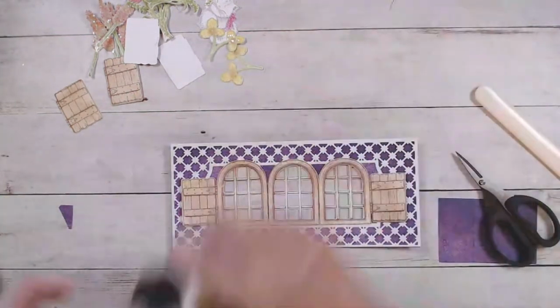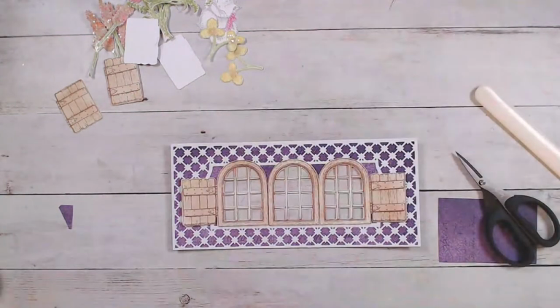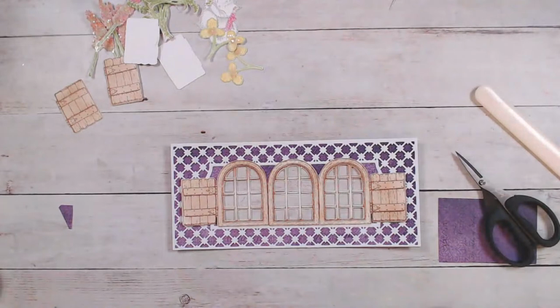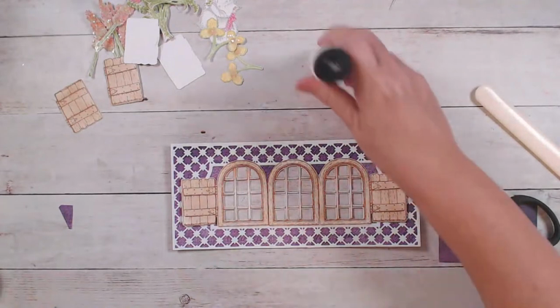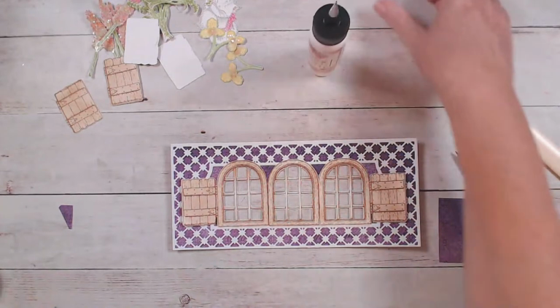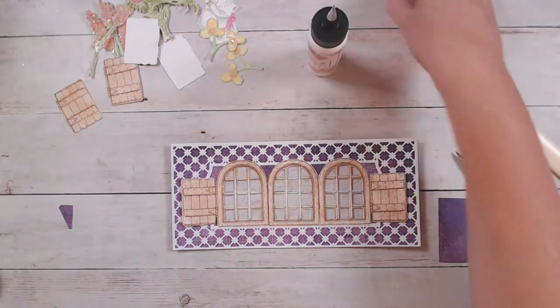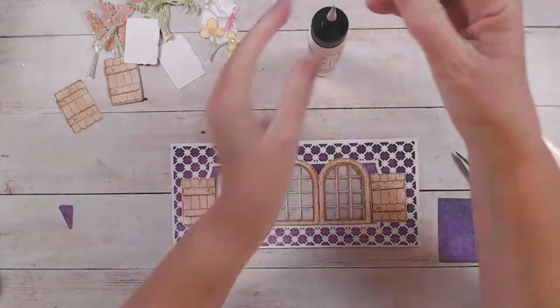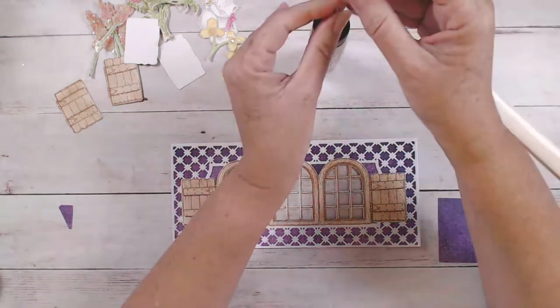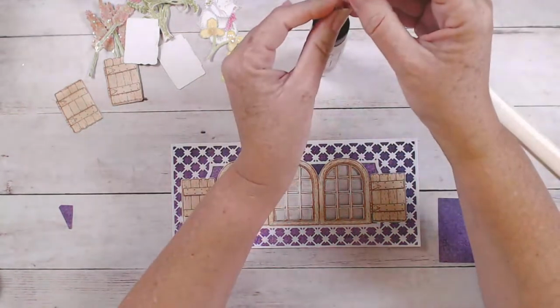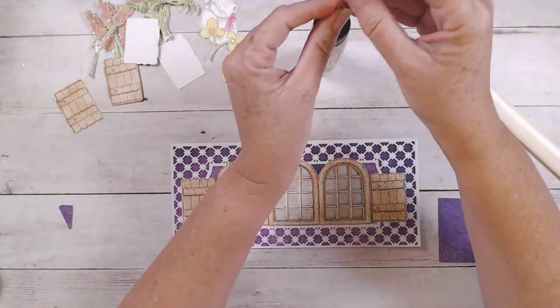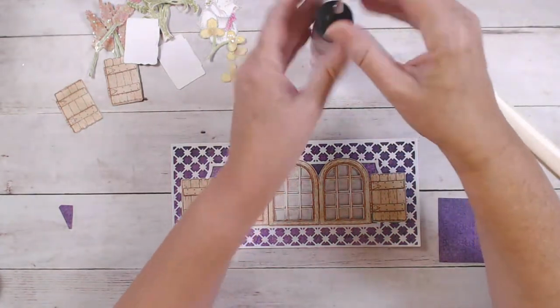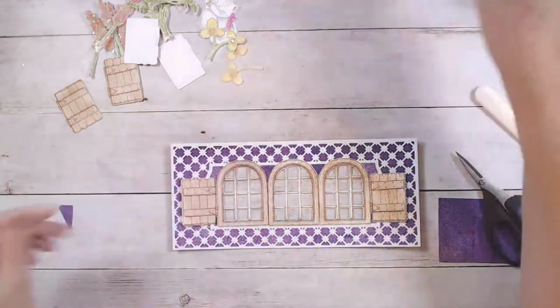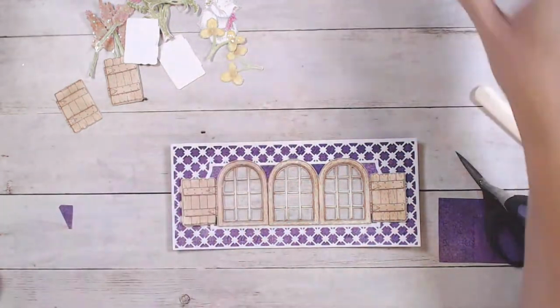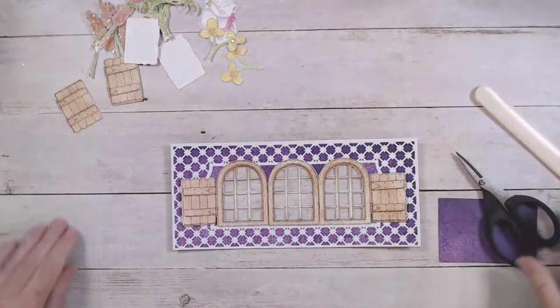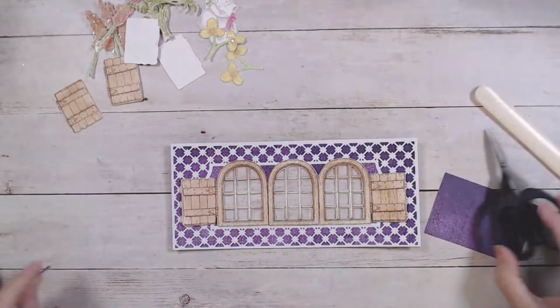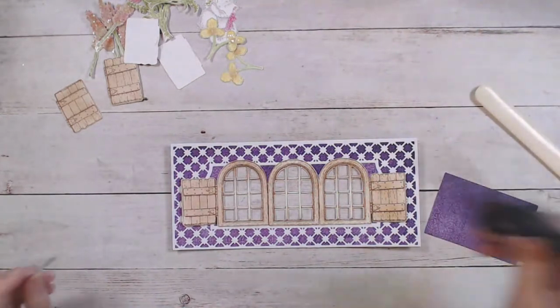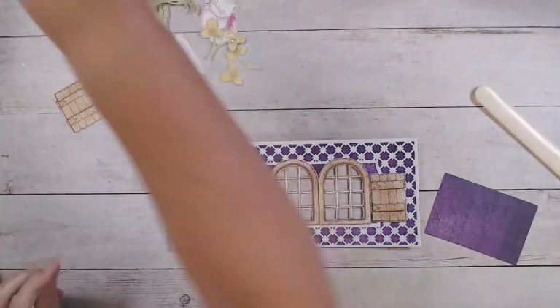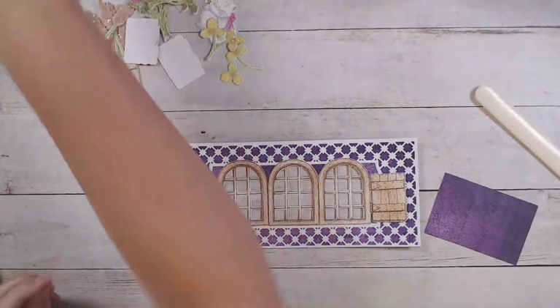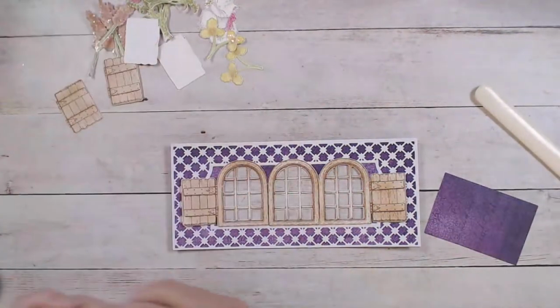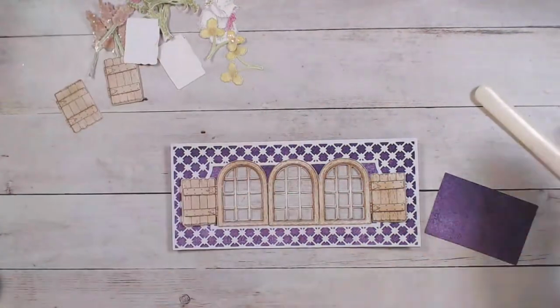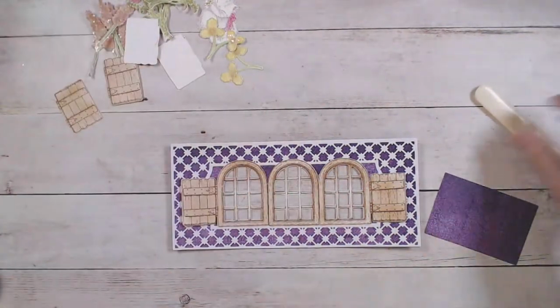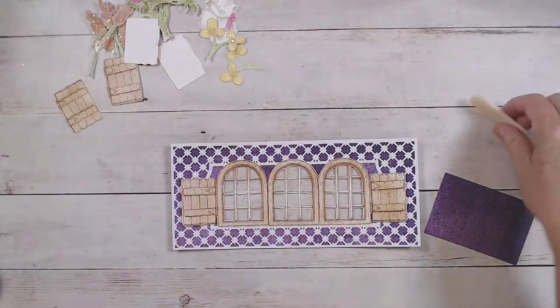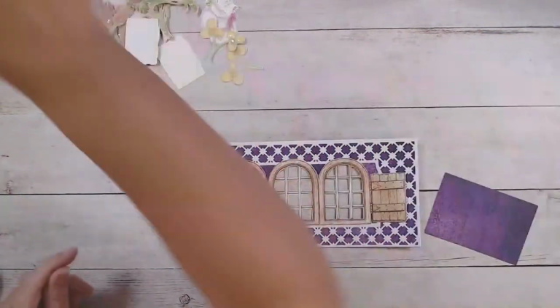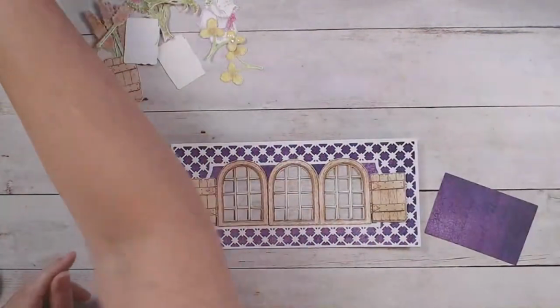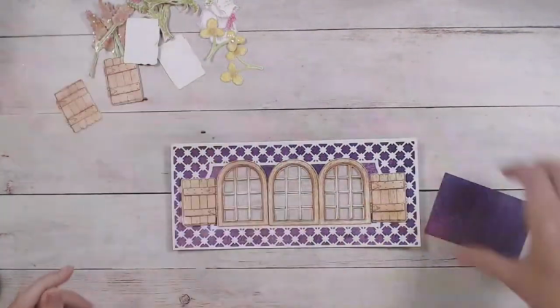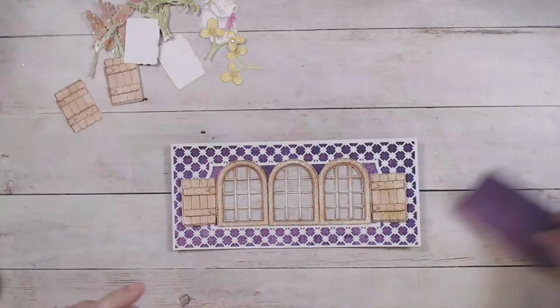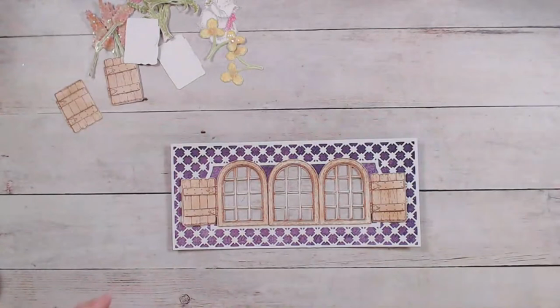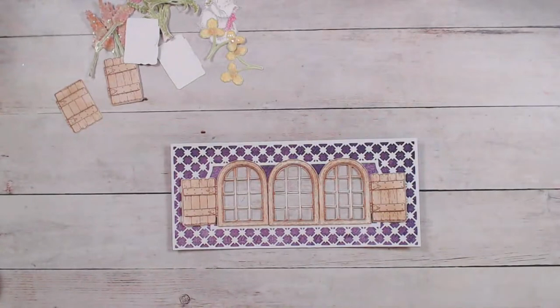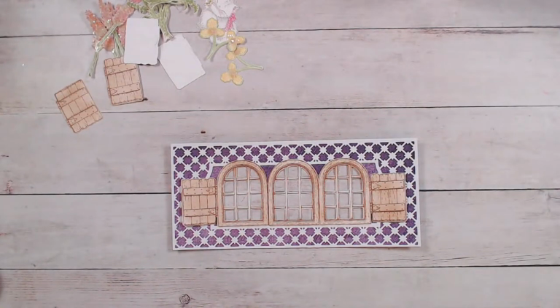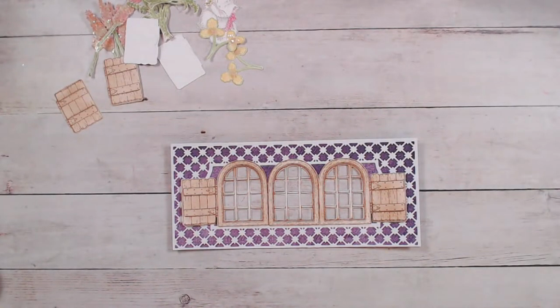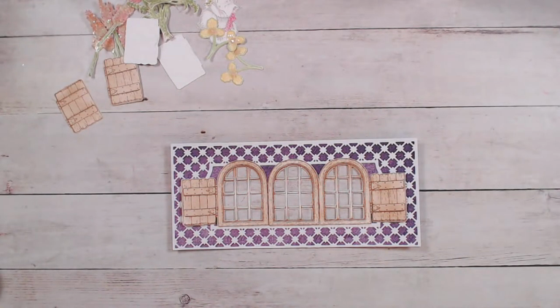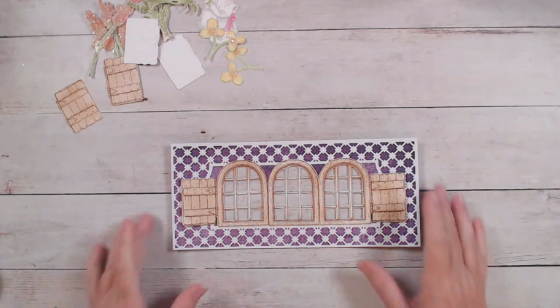I think it's fun to make little scenes — I've really been on a kick lately, I find myself doing it quite a bit.